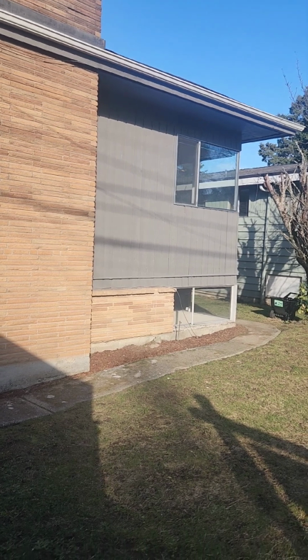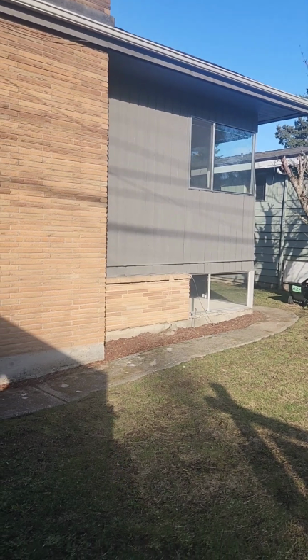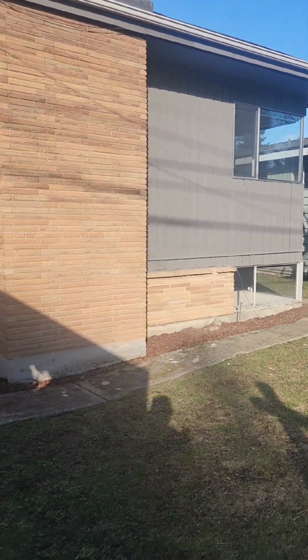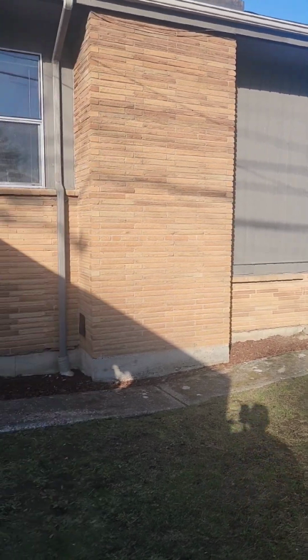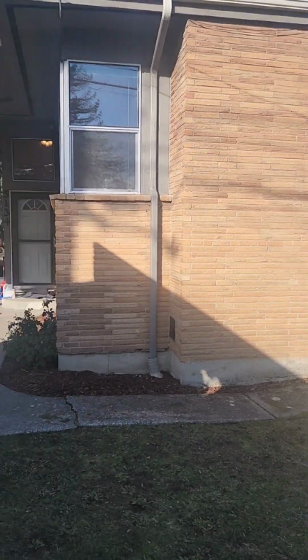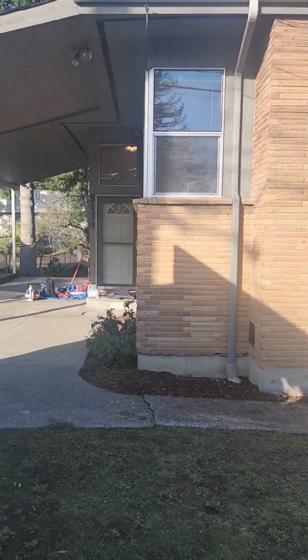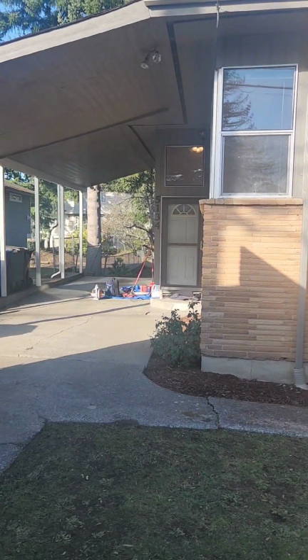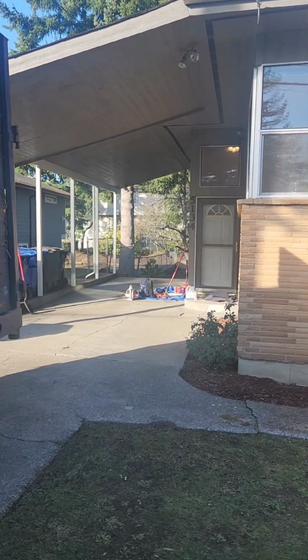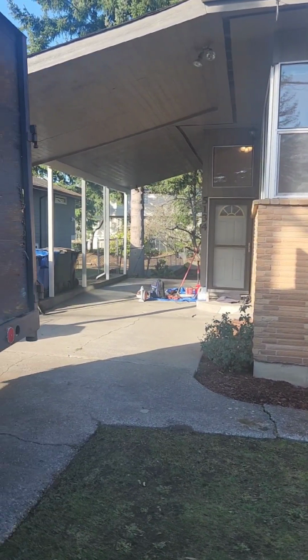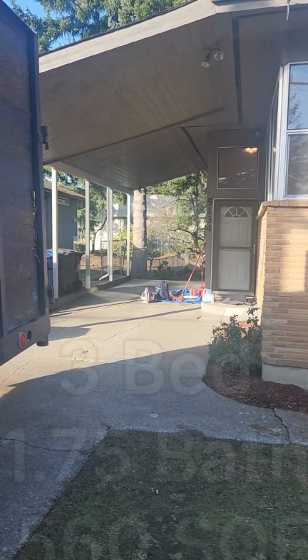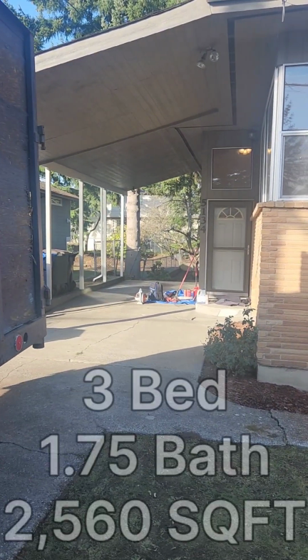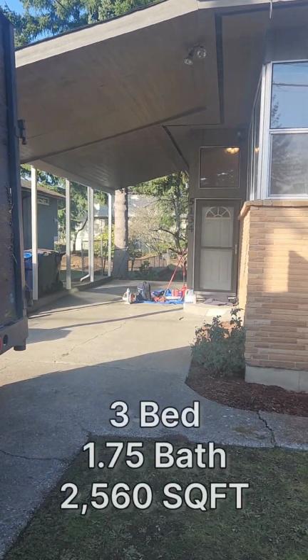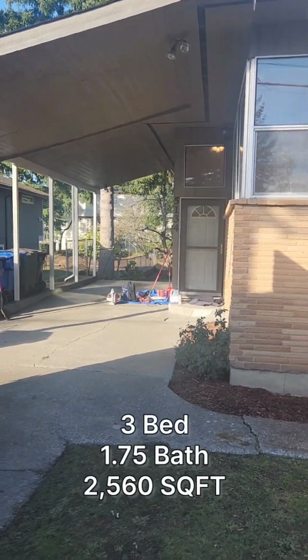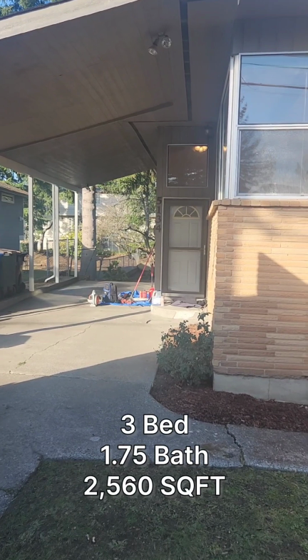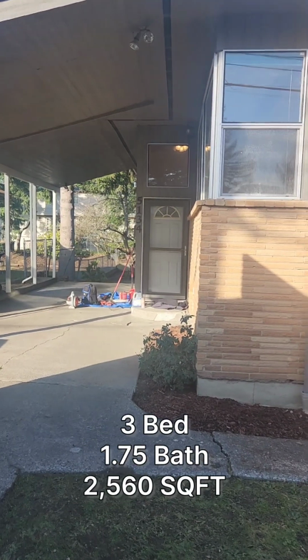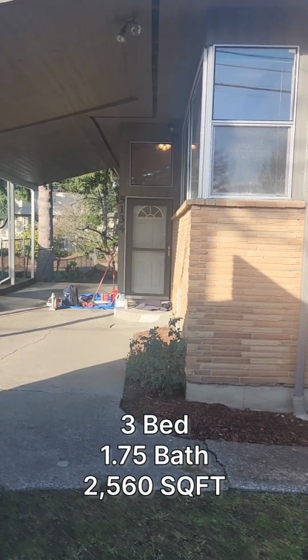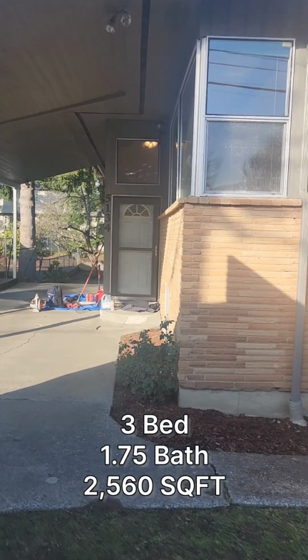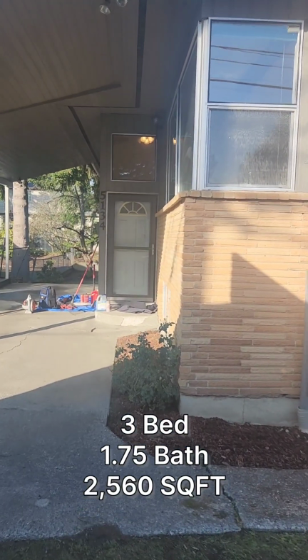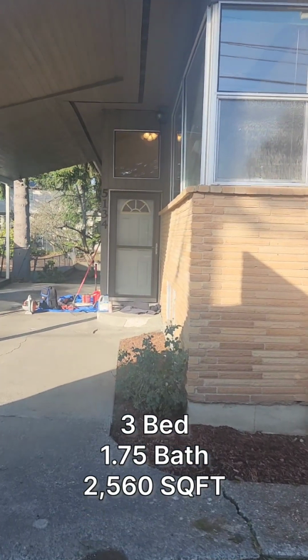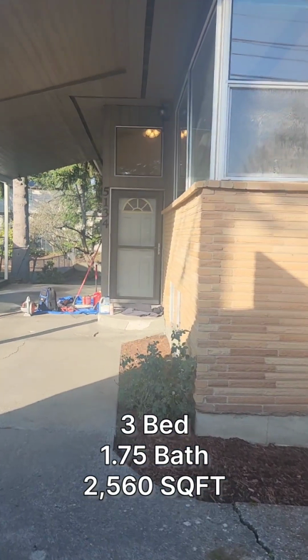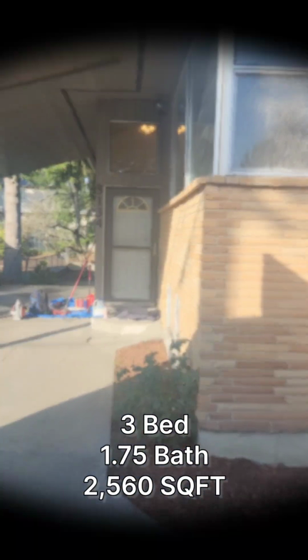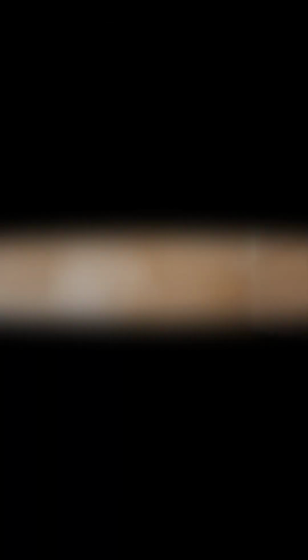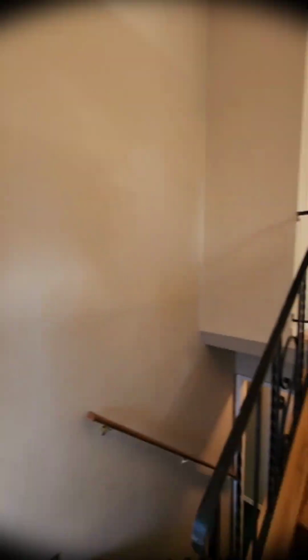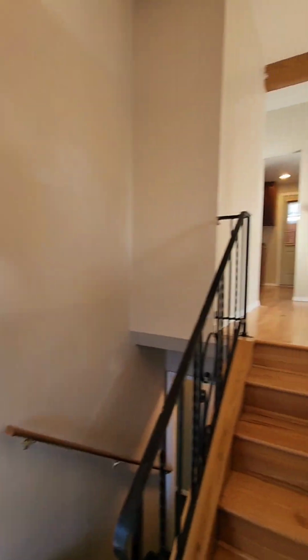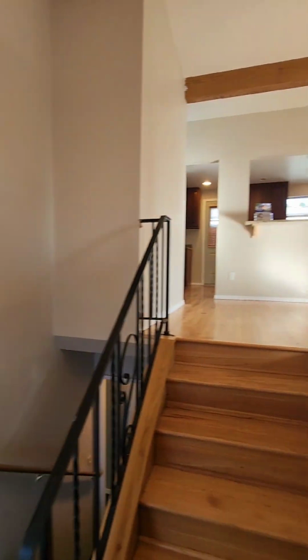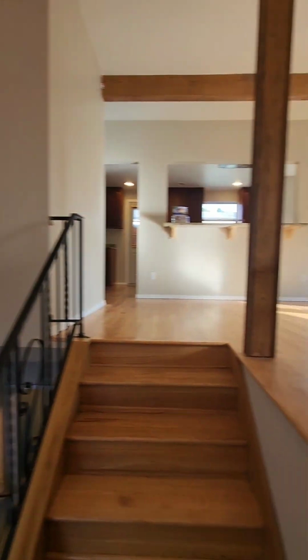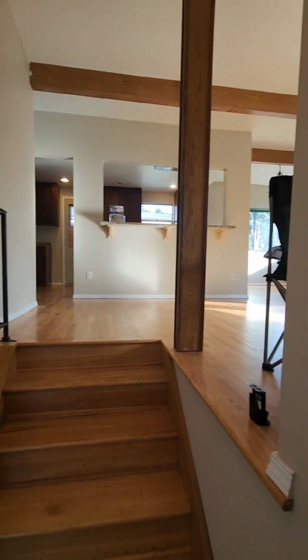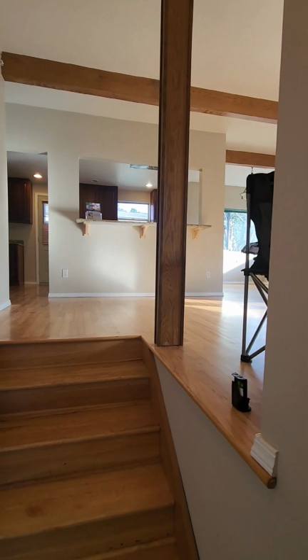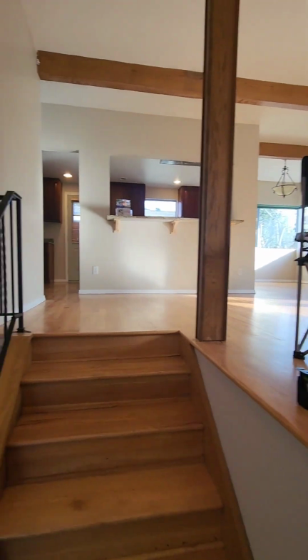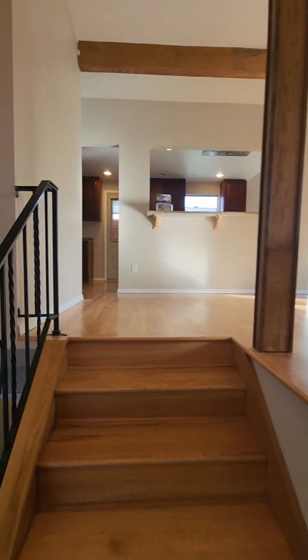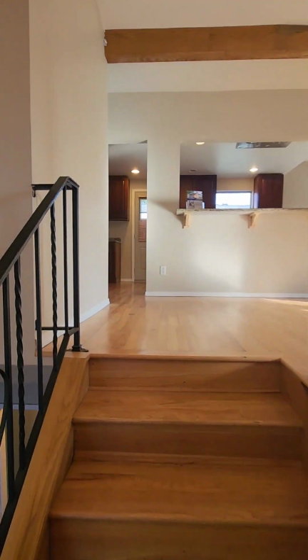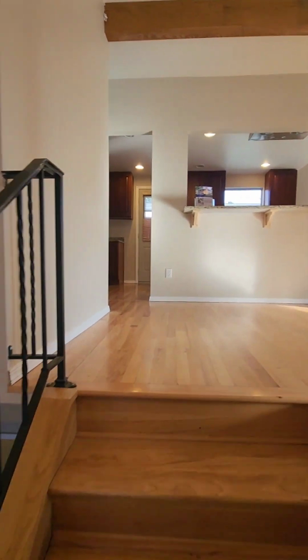We're at our first property here. This one's a three-bedroom, one and three-quarter baths, 2560 square feet. I just walked inside the property, and it is a split level, so we're going to start upstairs.